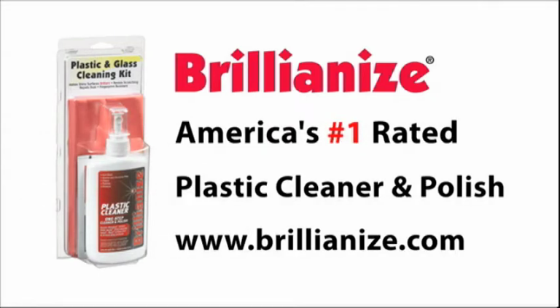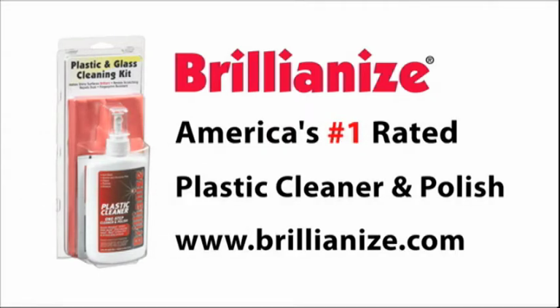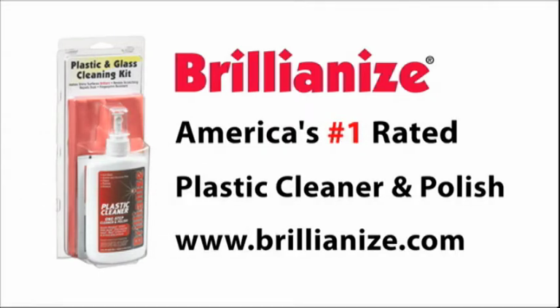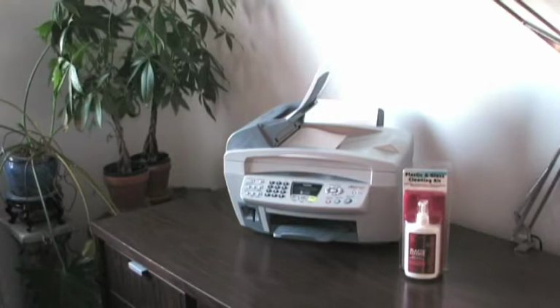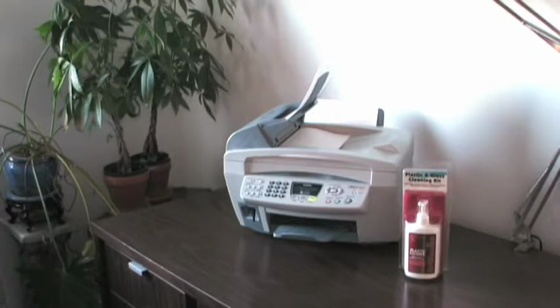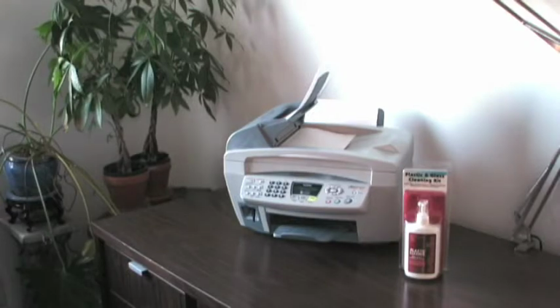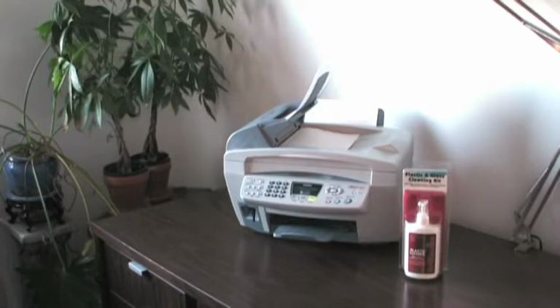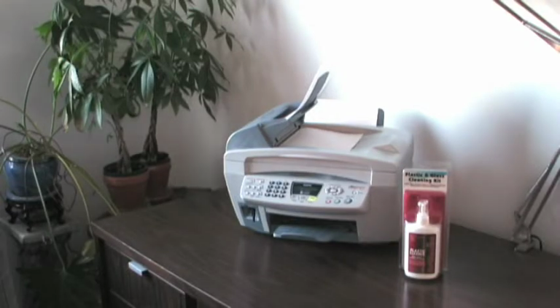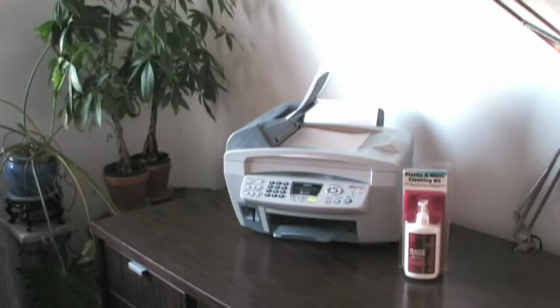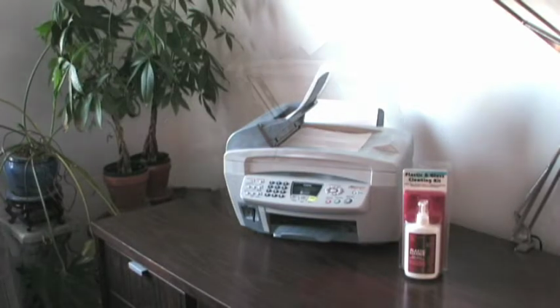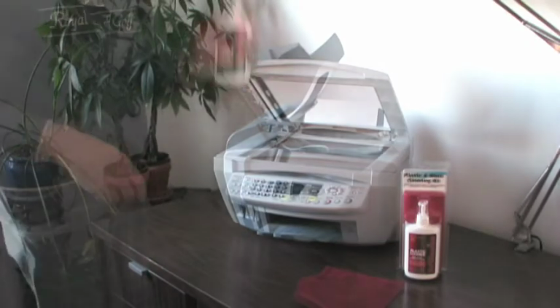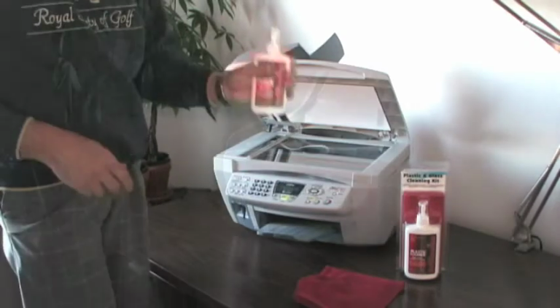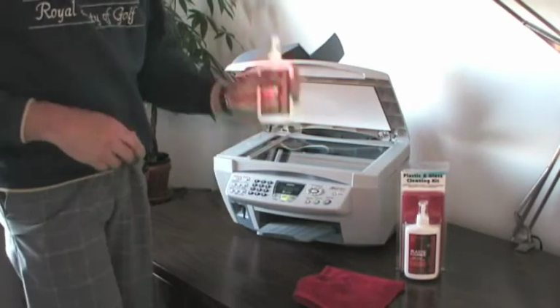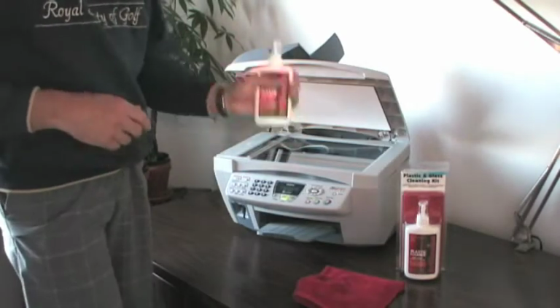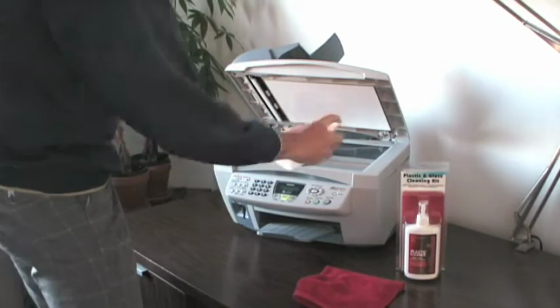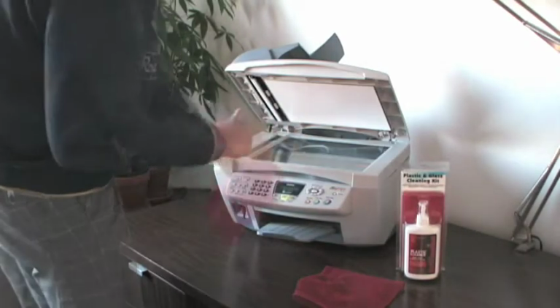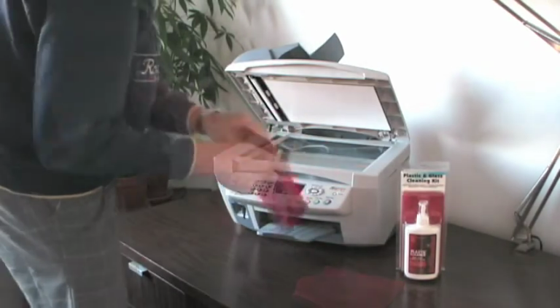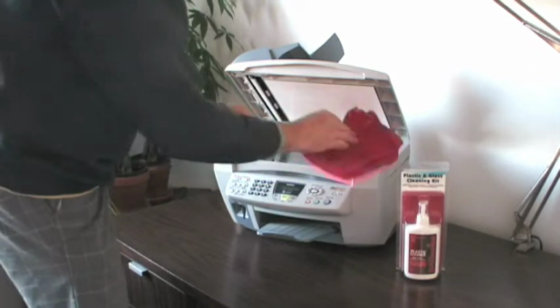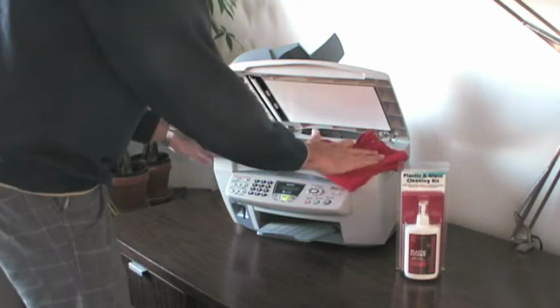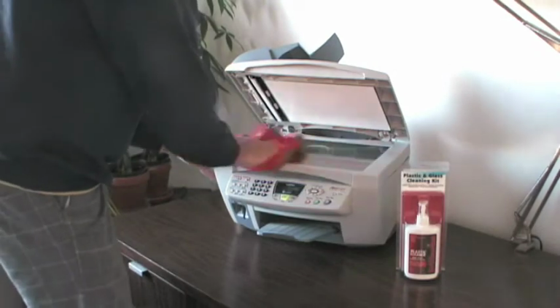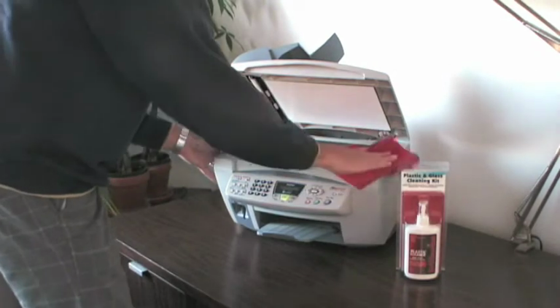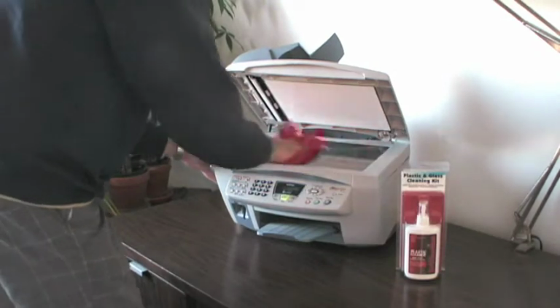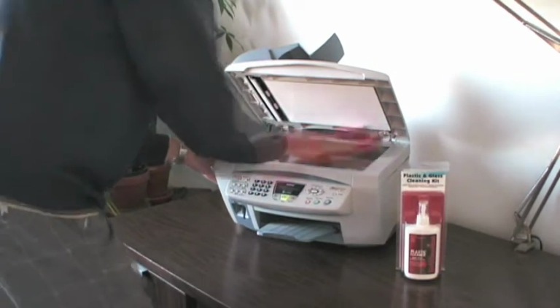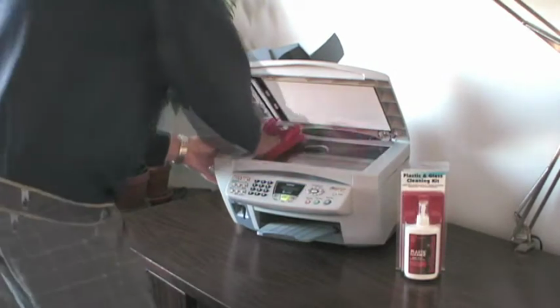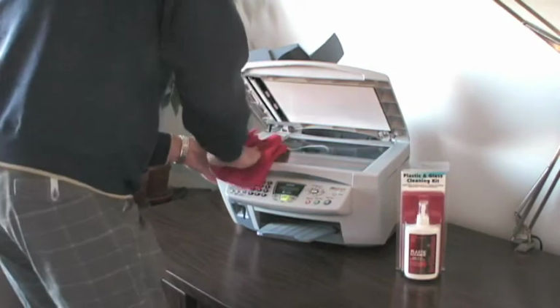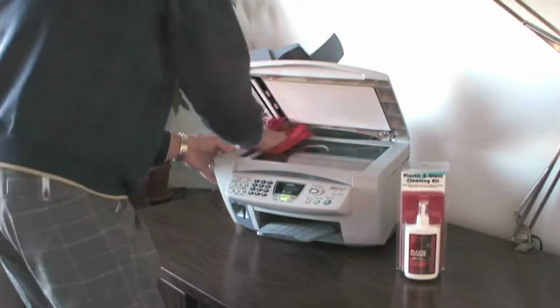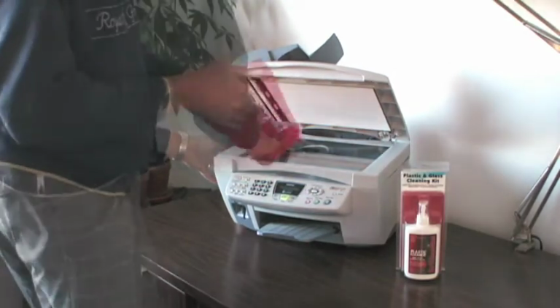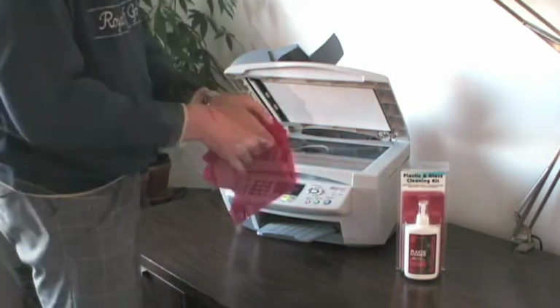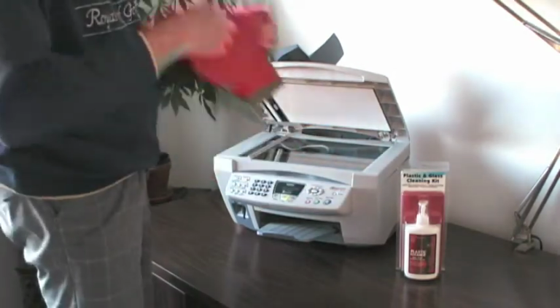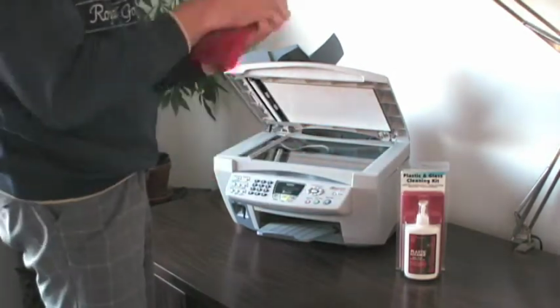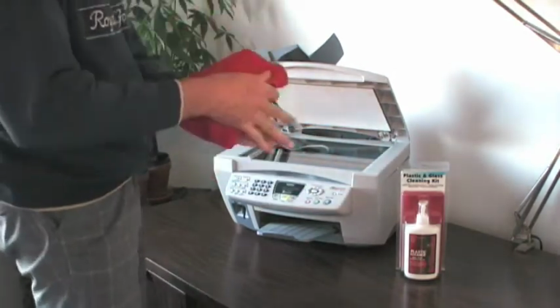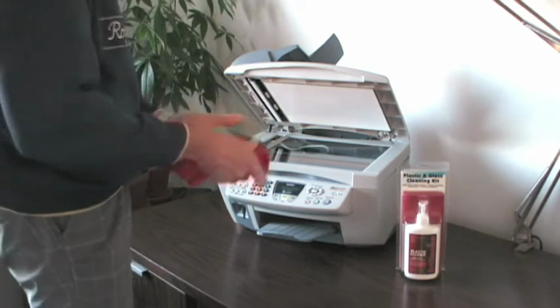Use BrilliantEyes to improve the performance of your scanner or photocopier. BrilliantEyes protects the paper path with an anti-static finish to reduce friction. Spray the scanner glass and wipe to remove dust, dirt, and fingerprints.